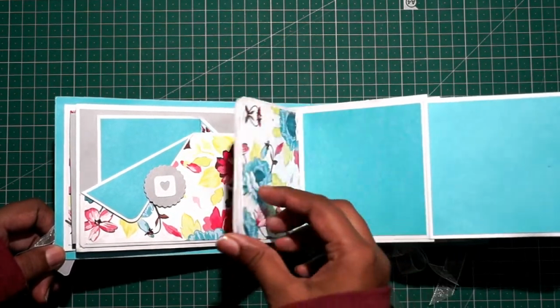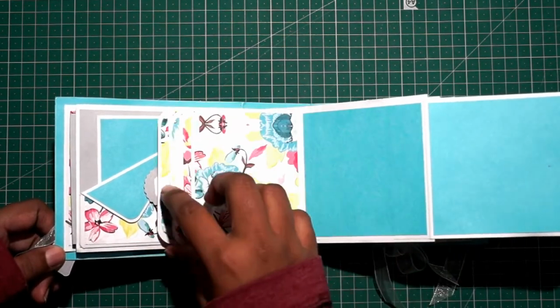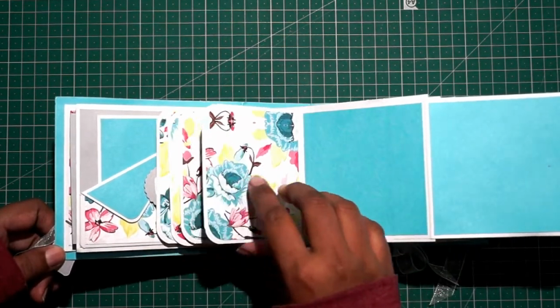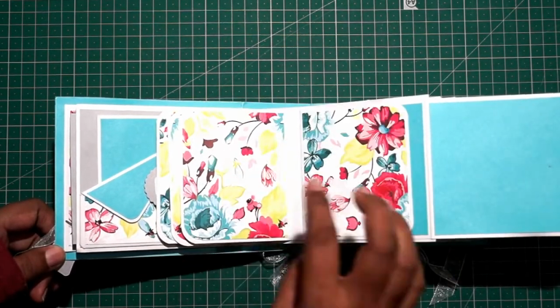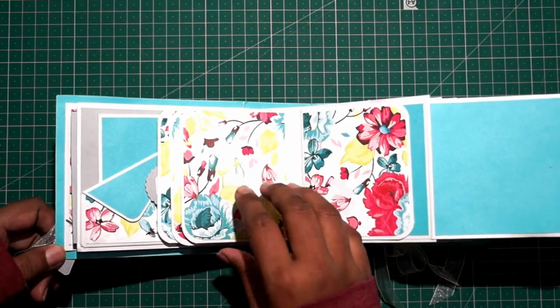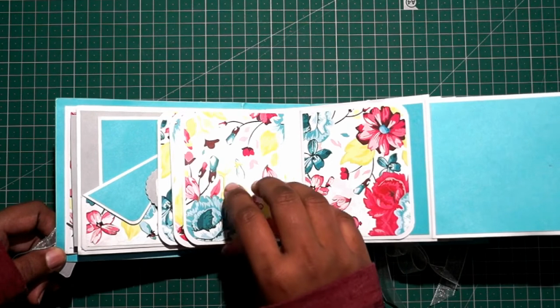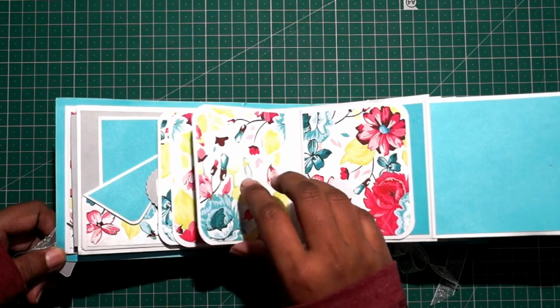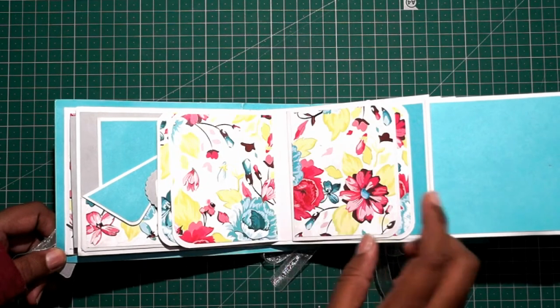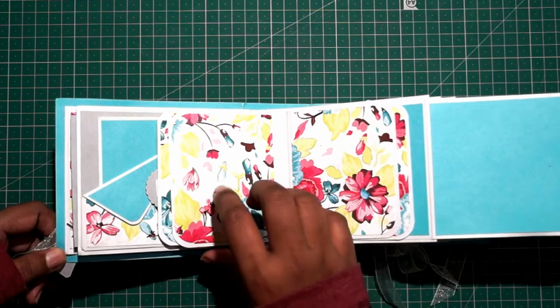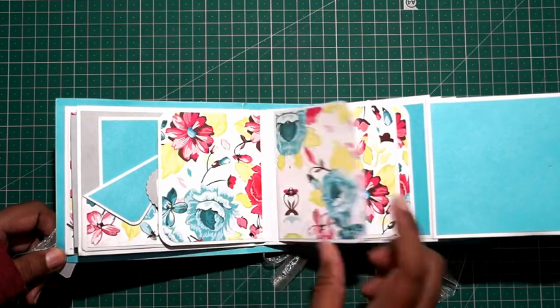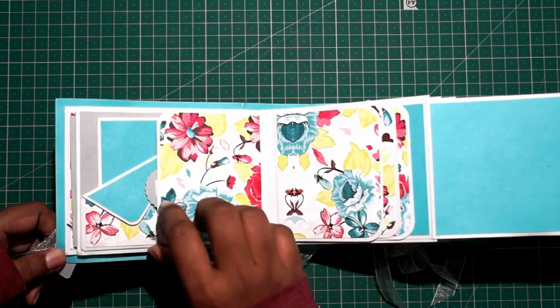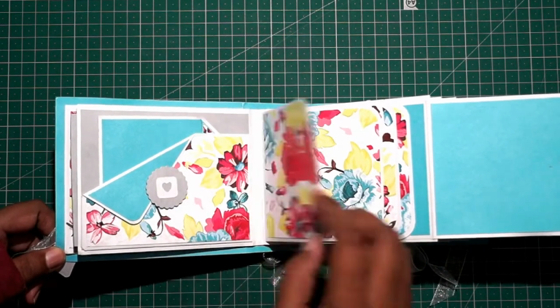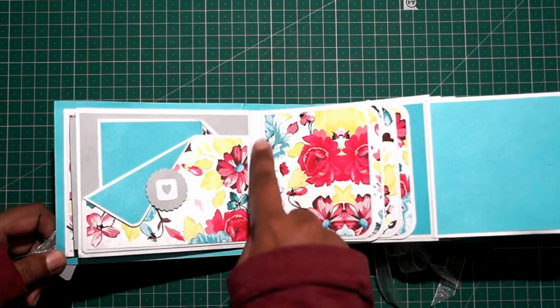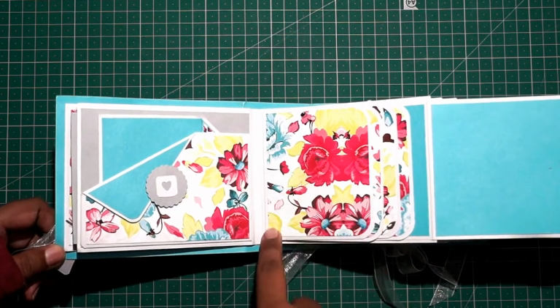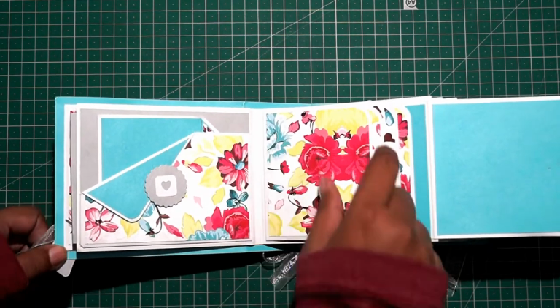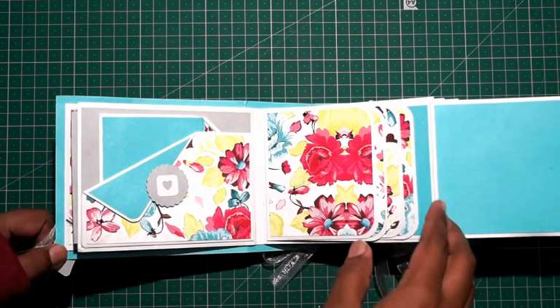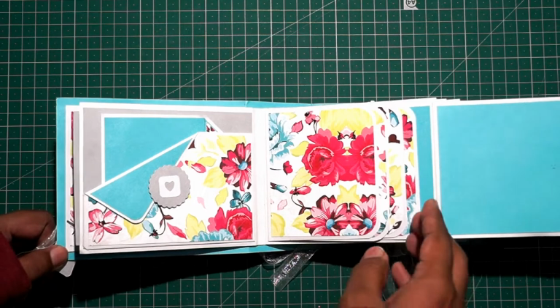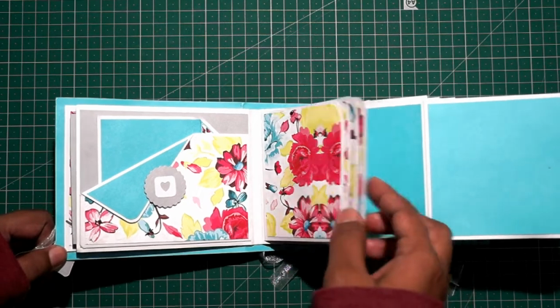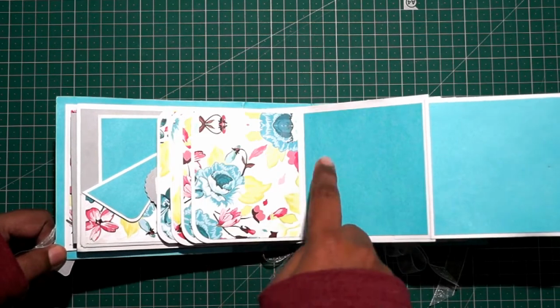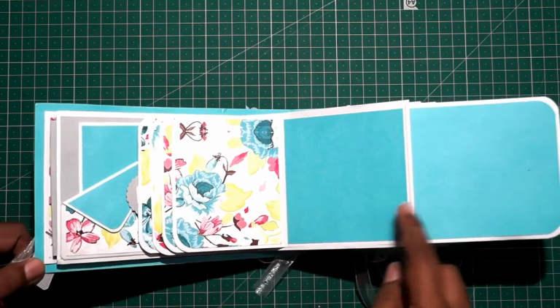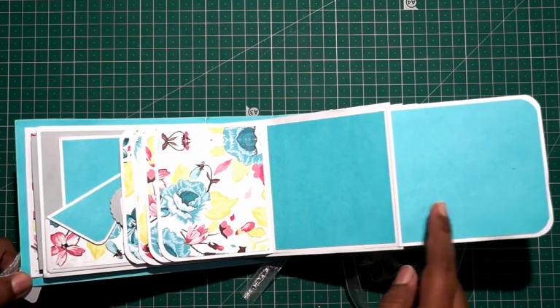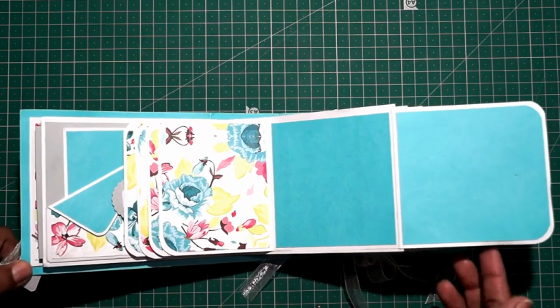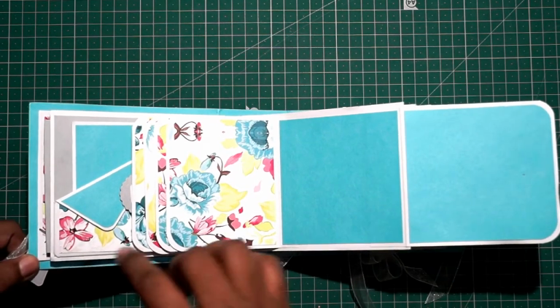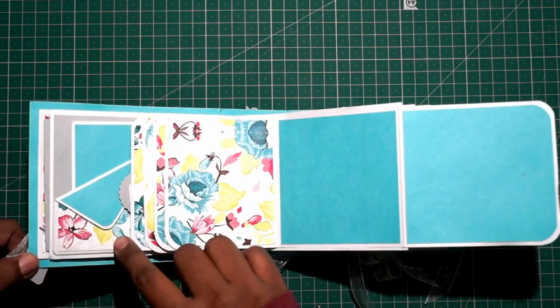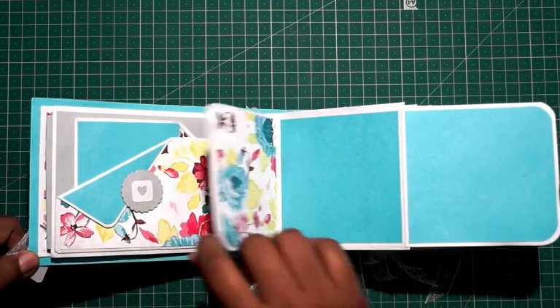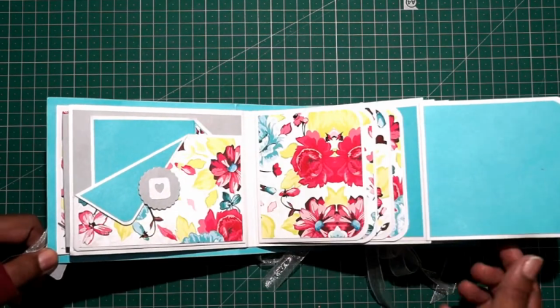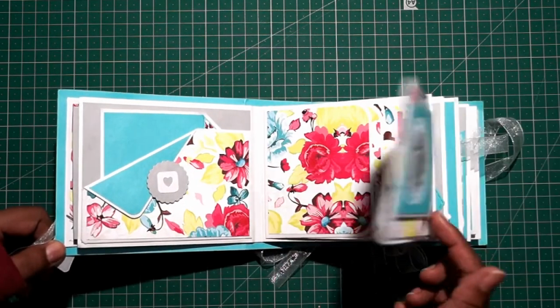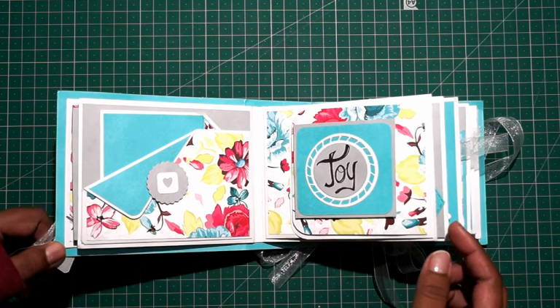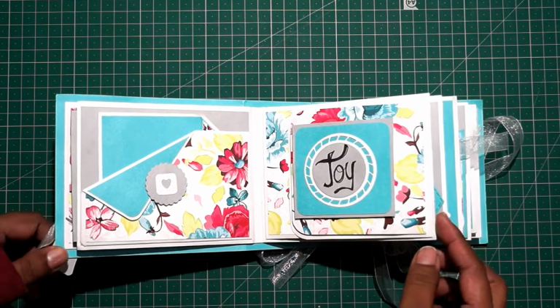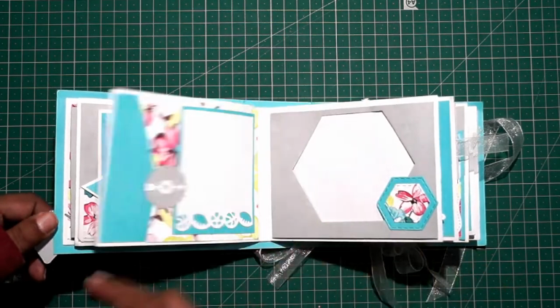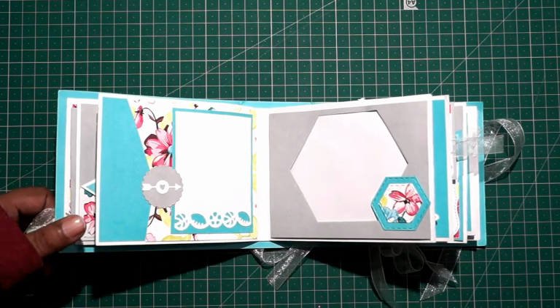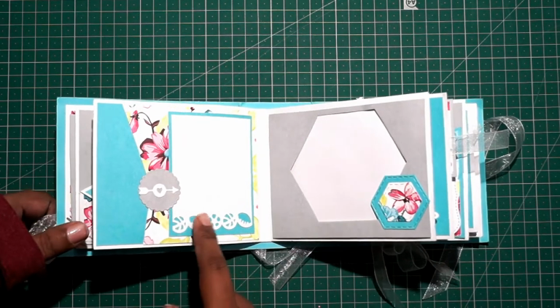You can add four photos — one, two, three, and four — in portrait or landscape, anything will do. And then two photos here. It has a magnet inside so it closes easily.